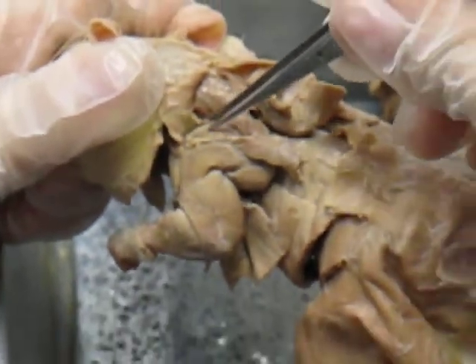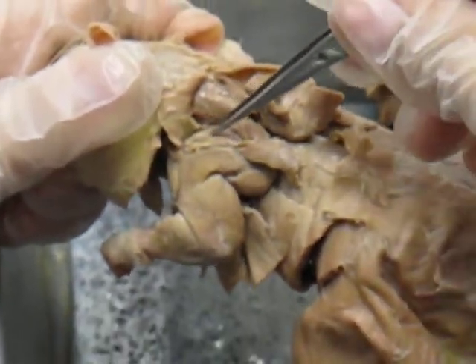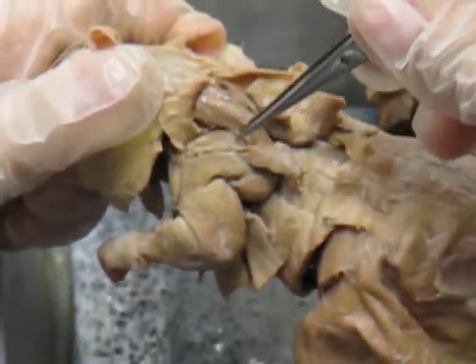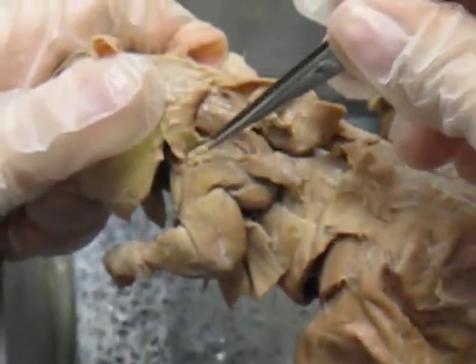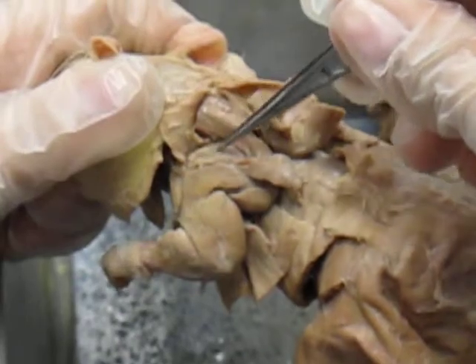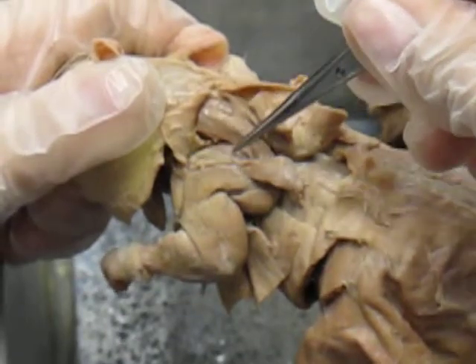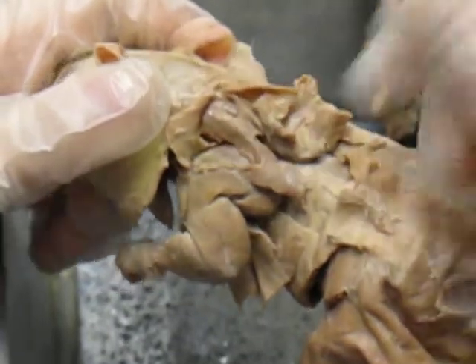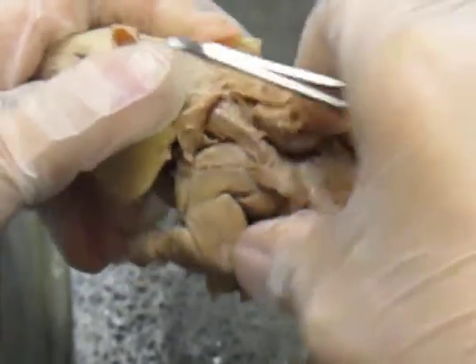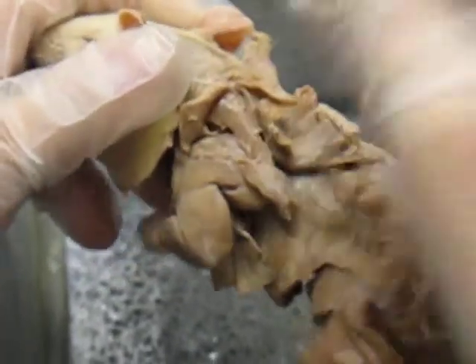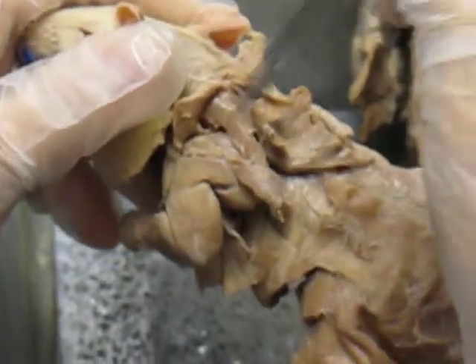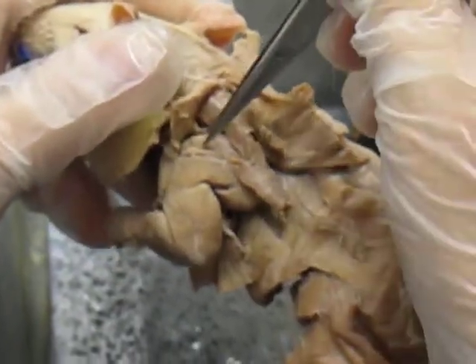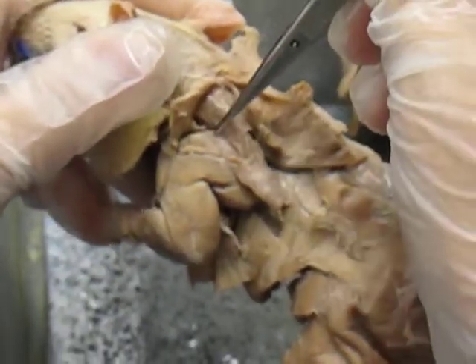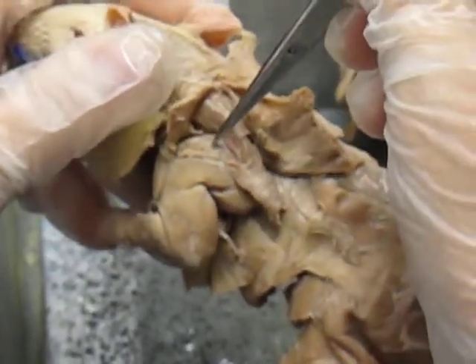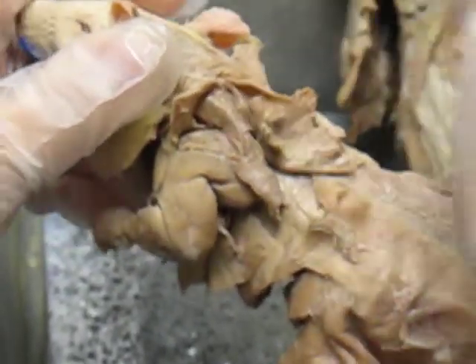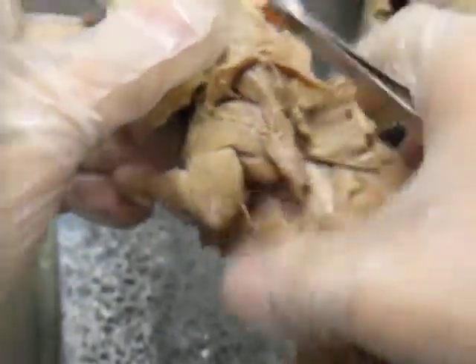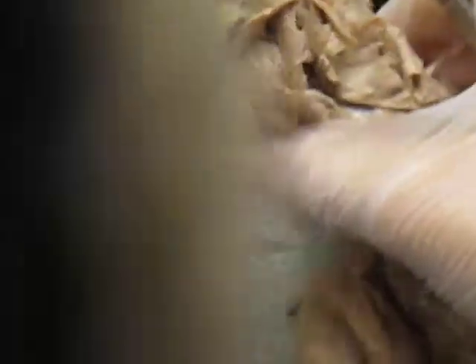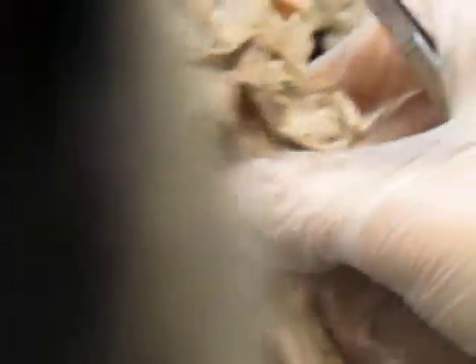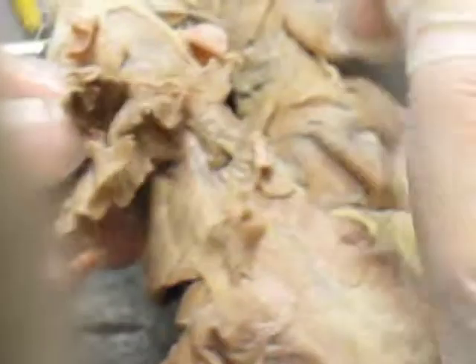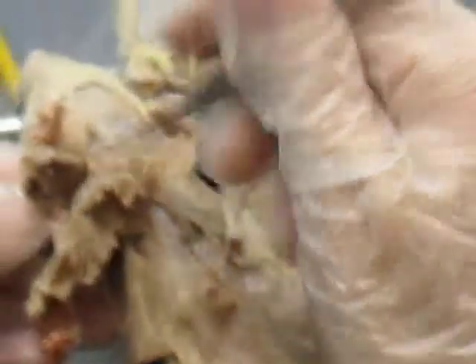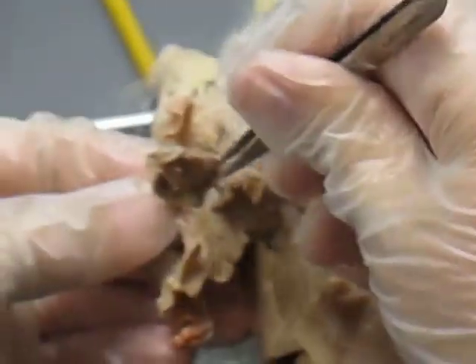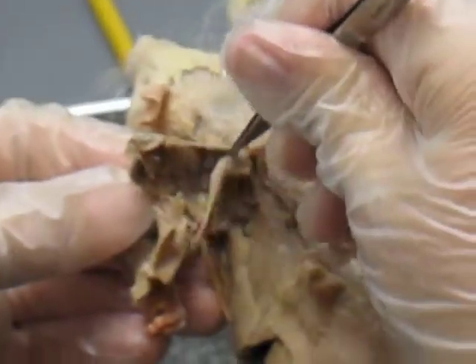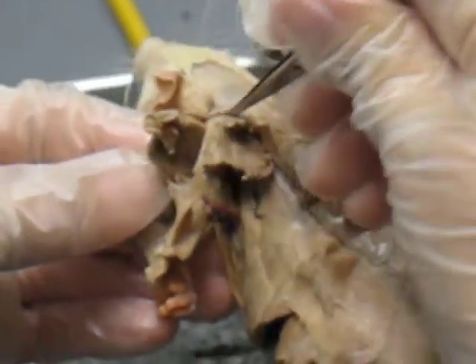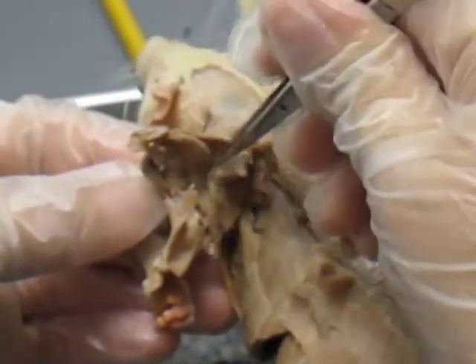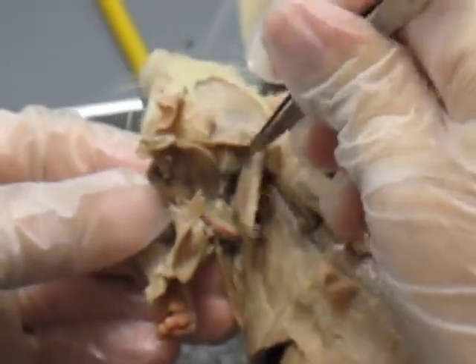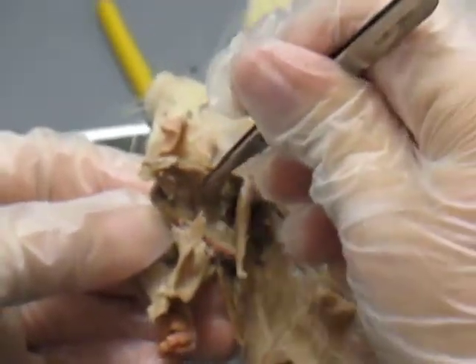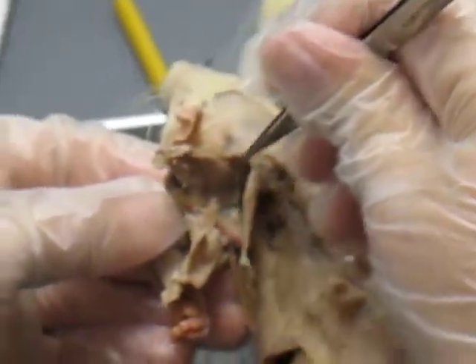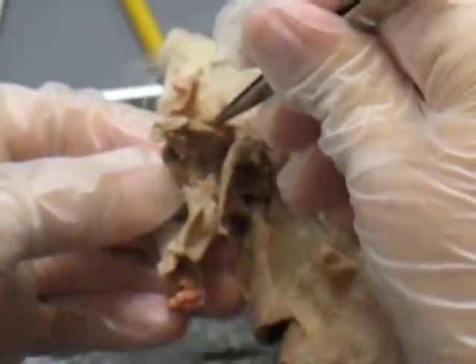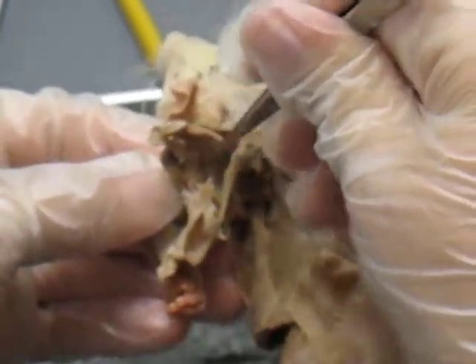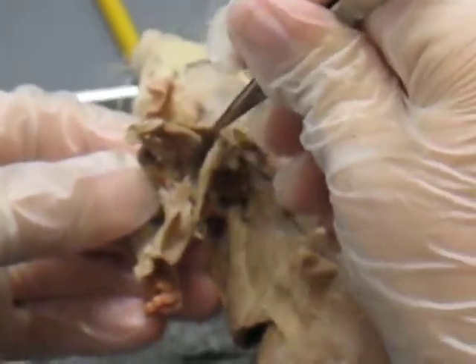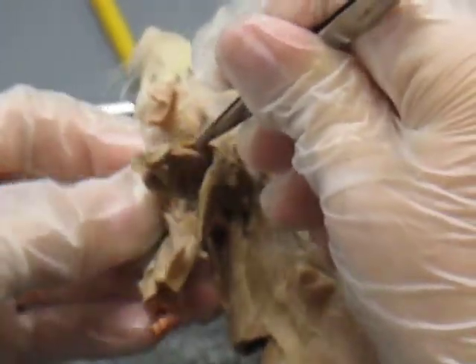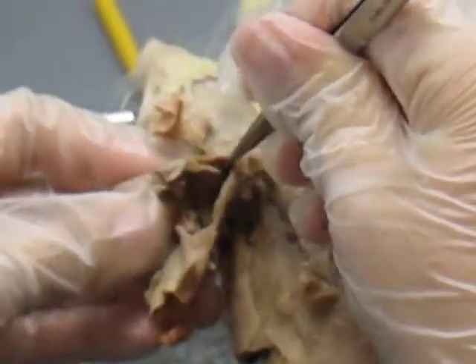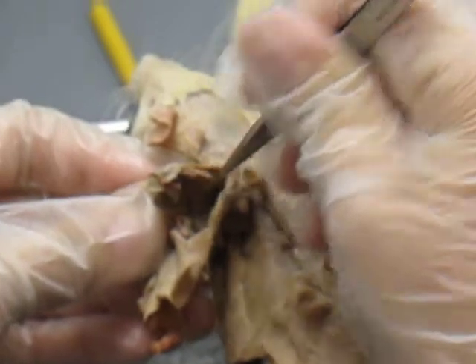You have your supraspinatus, which is on this side, as well as when you flip it over, it's on this side as well. So it kind of goes around both sides.